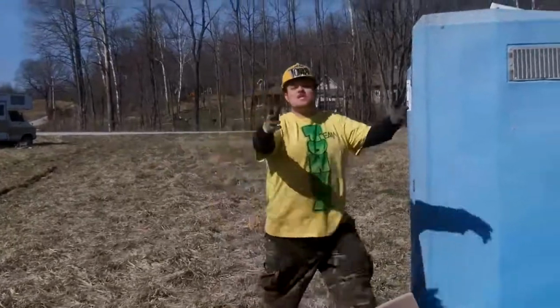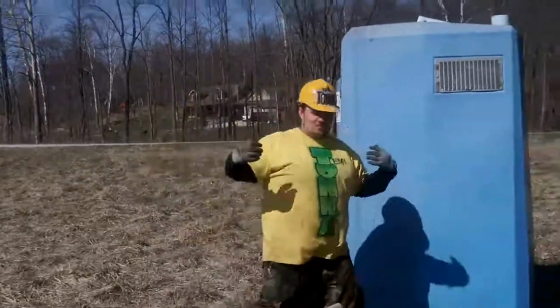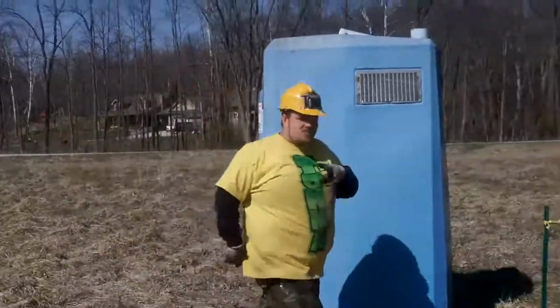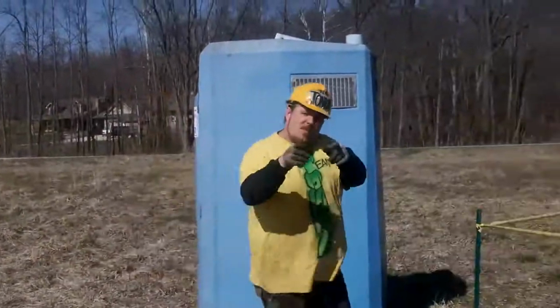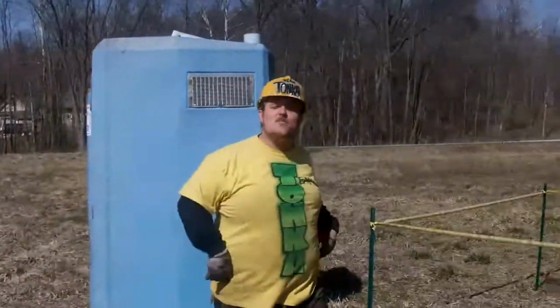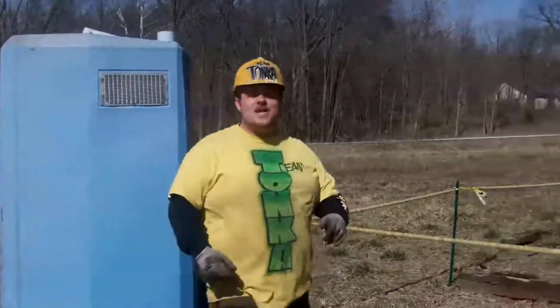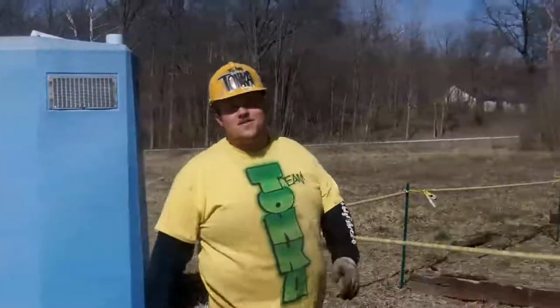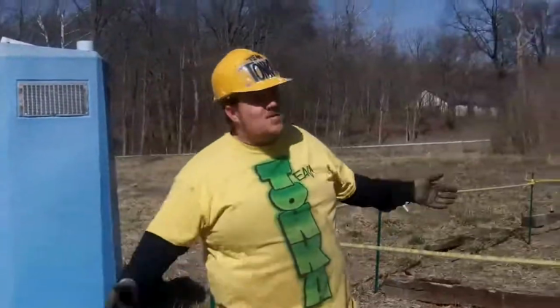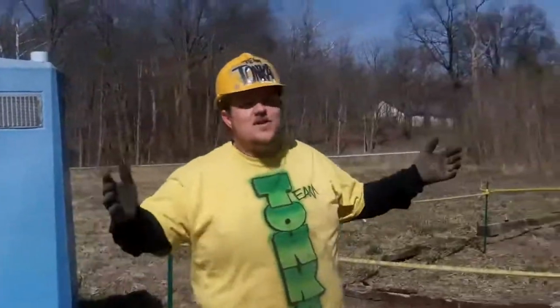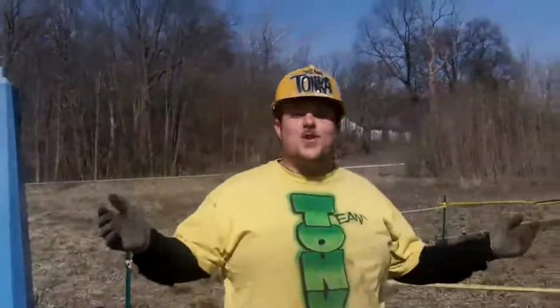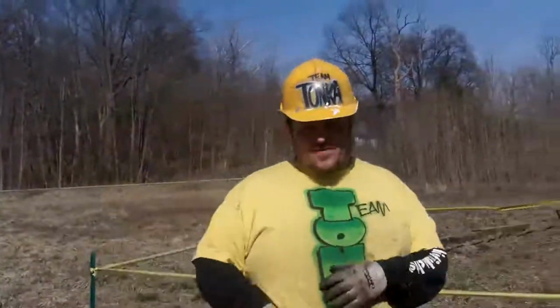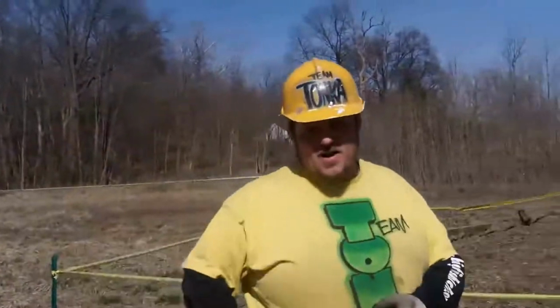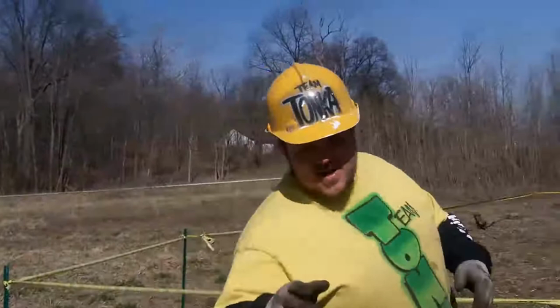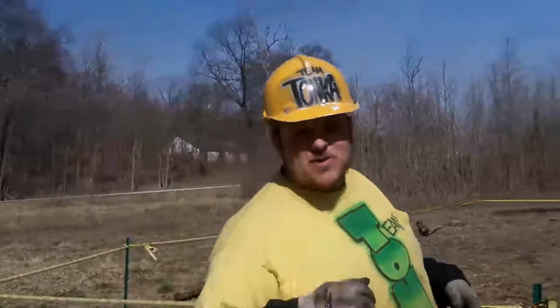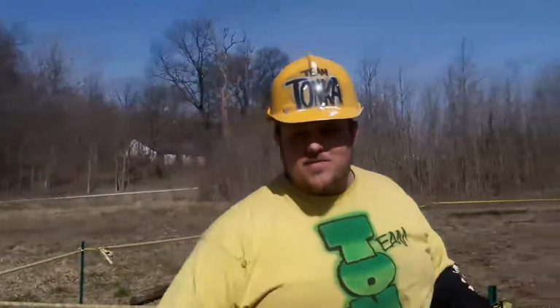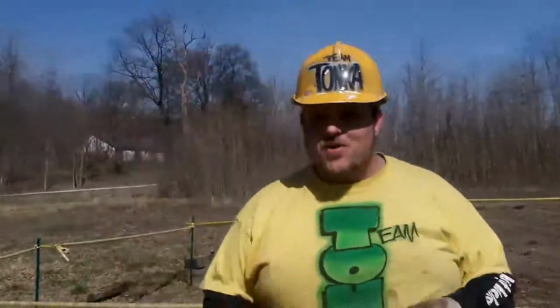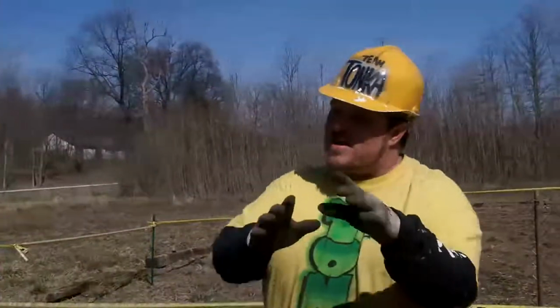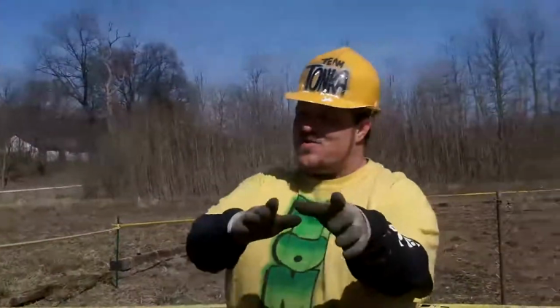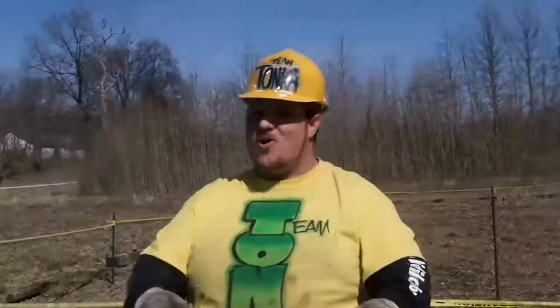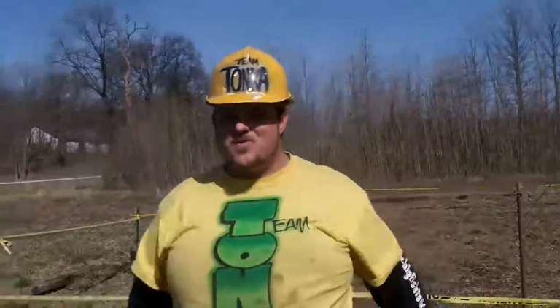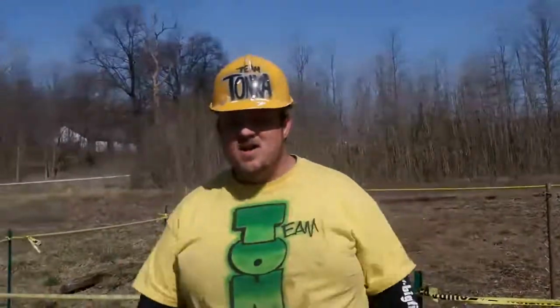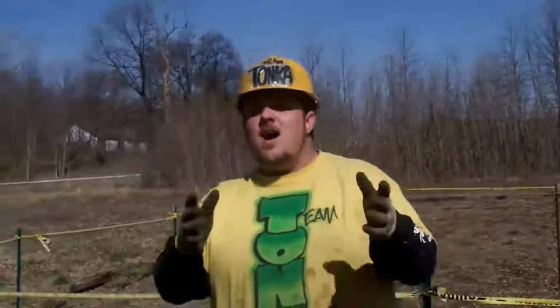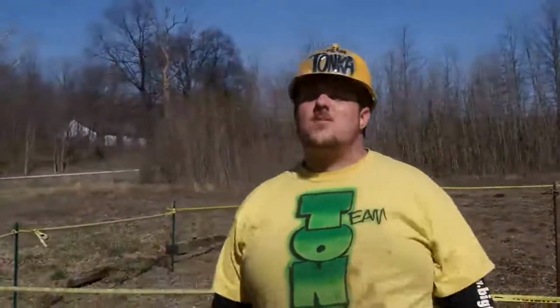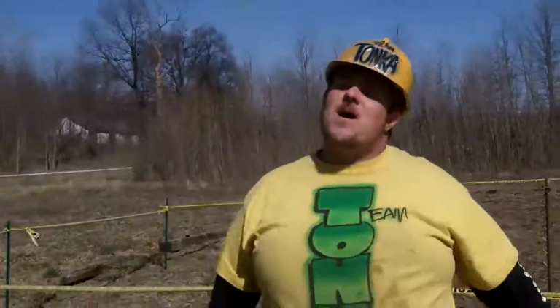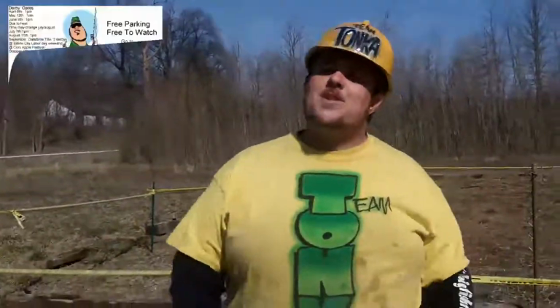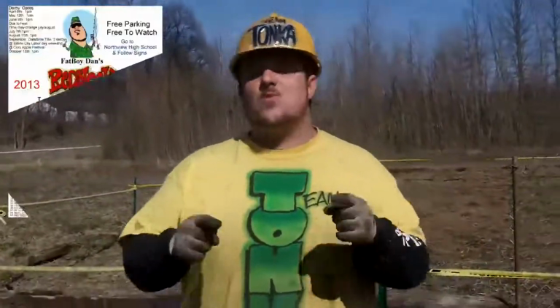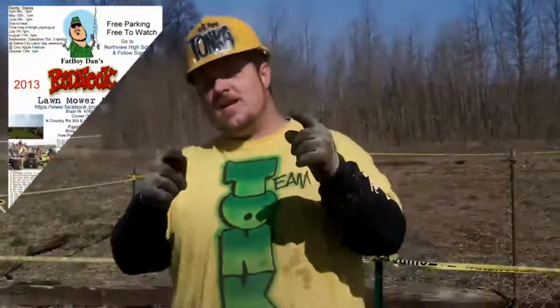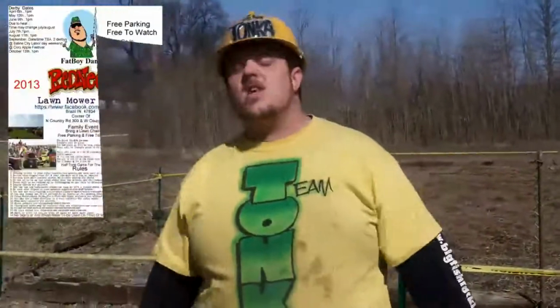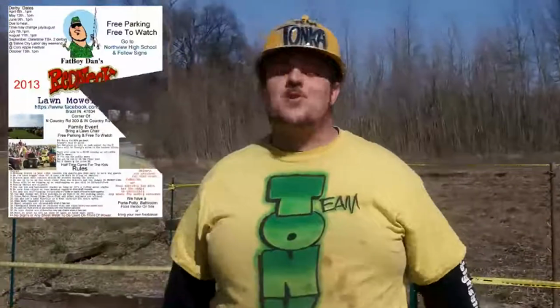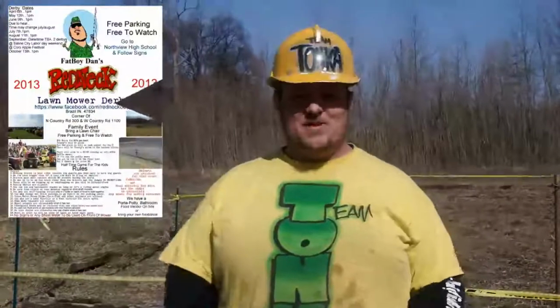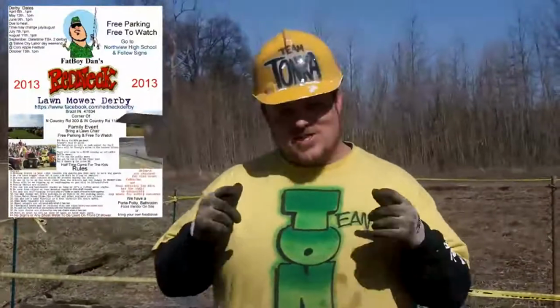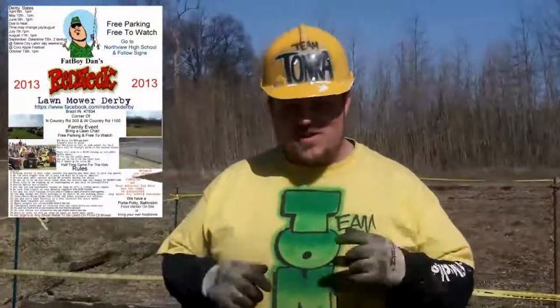Hey, what's up? Fatboy Dan here, and I'm out here at my derby spot. Now when I'm talking about derby, I'm not talking about car derbies — I'm talking about Fatboy Dan's Redneck Lawnmower Demolition Derby.